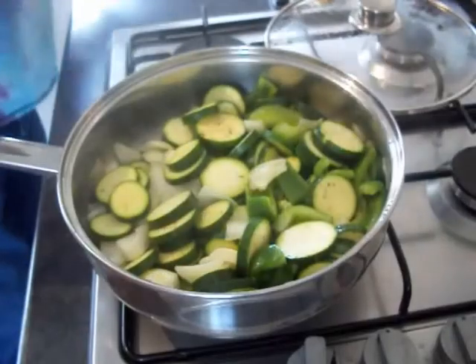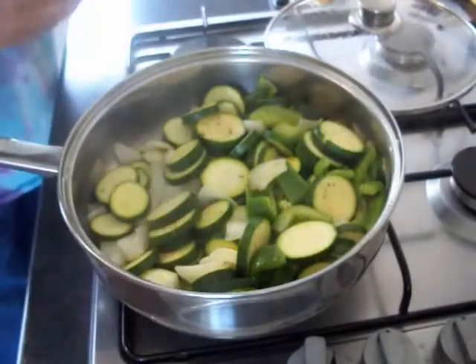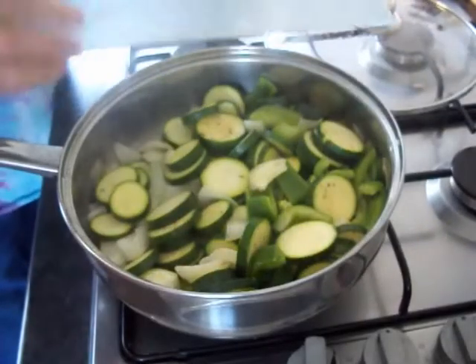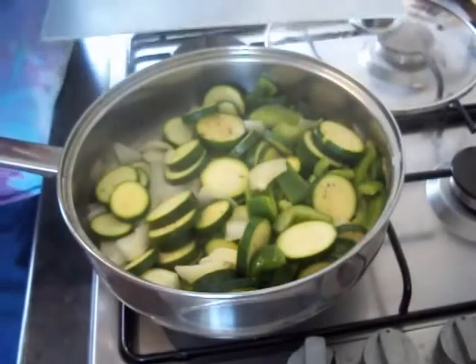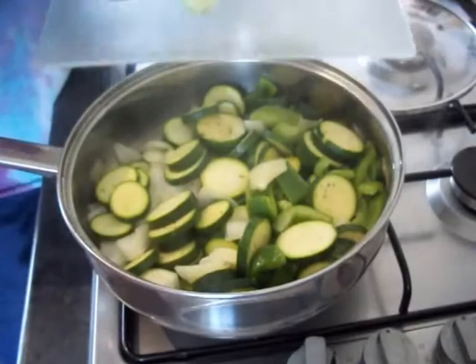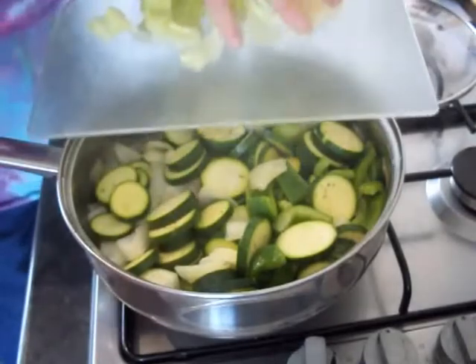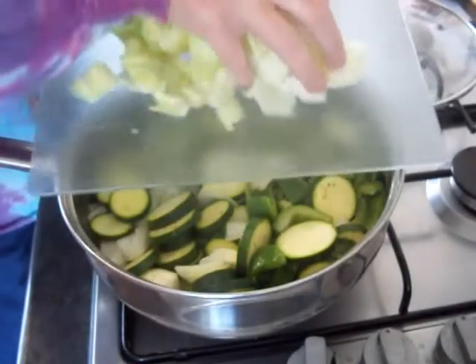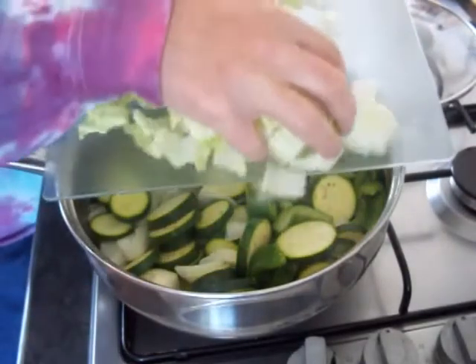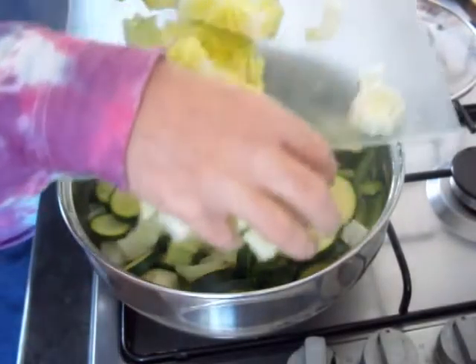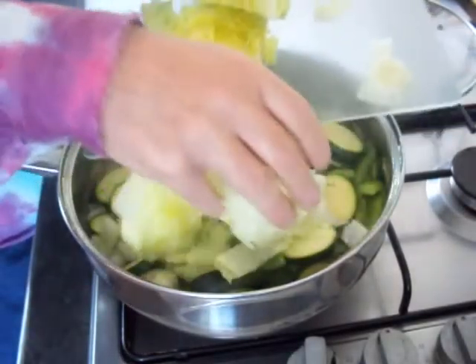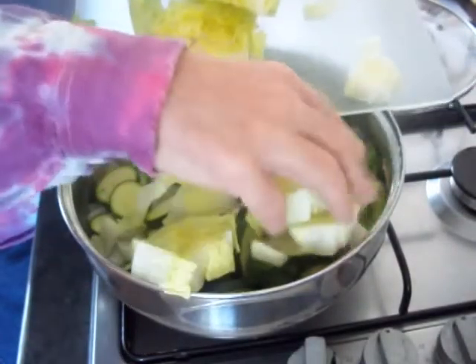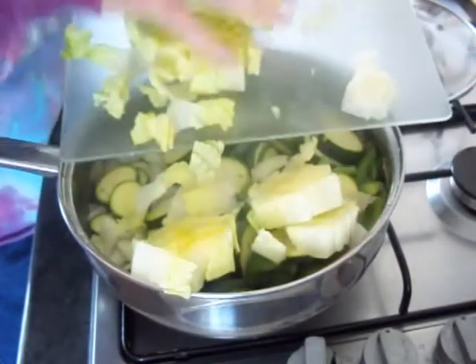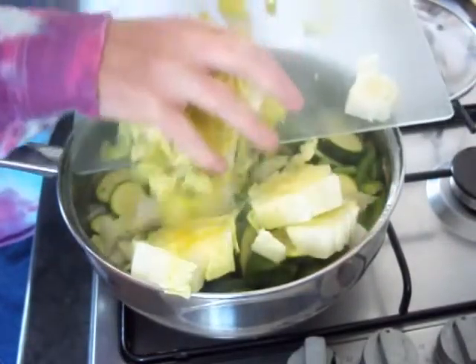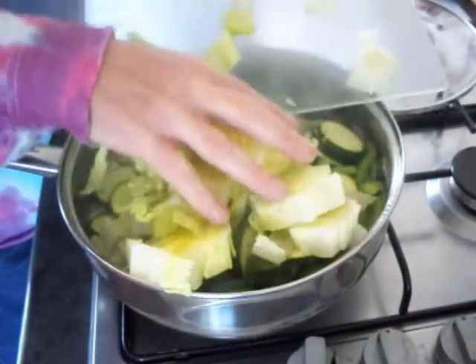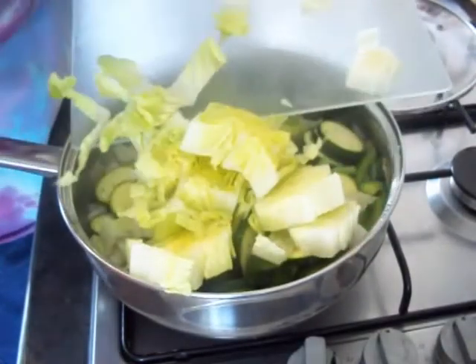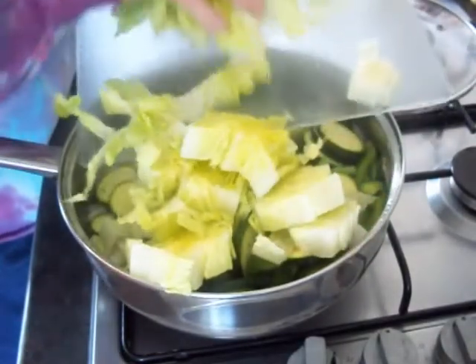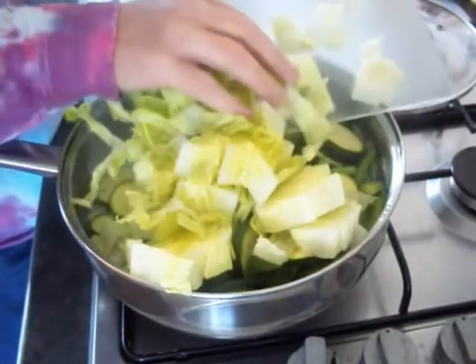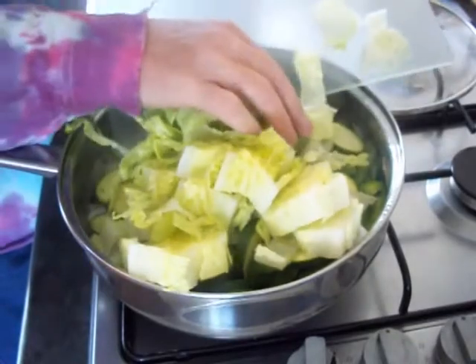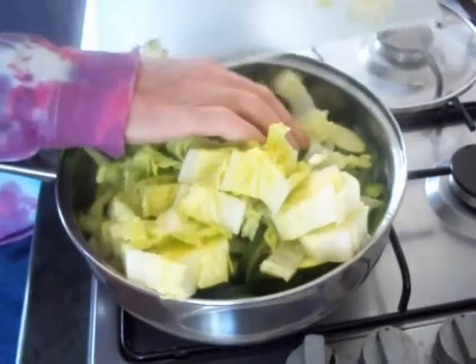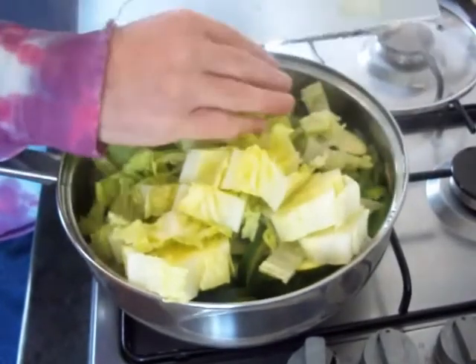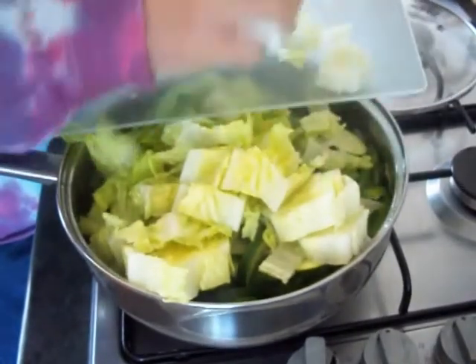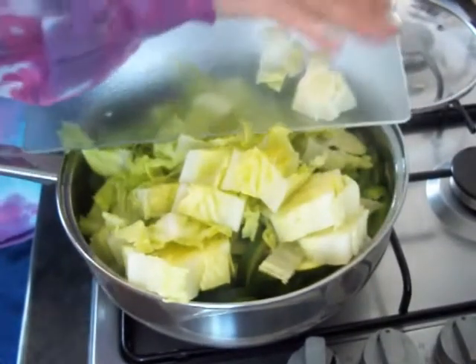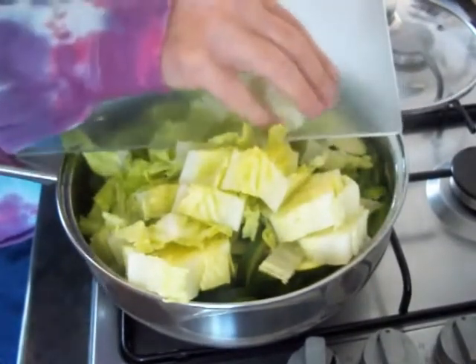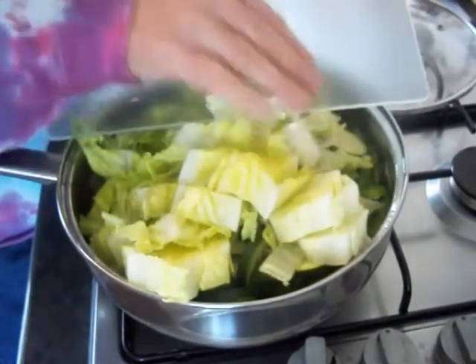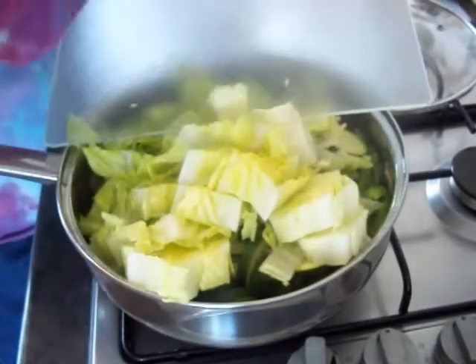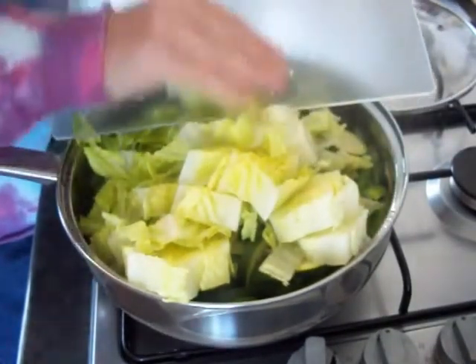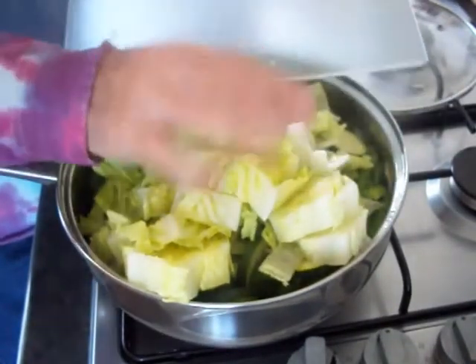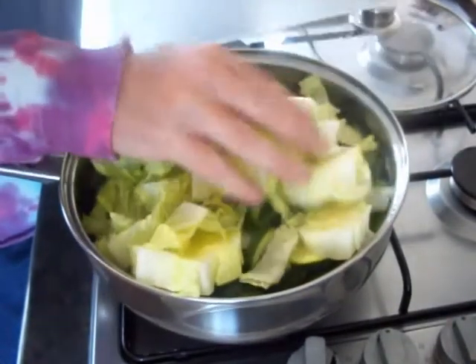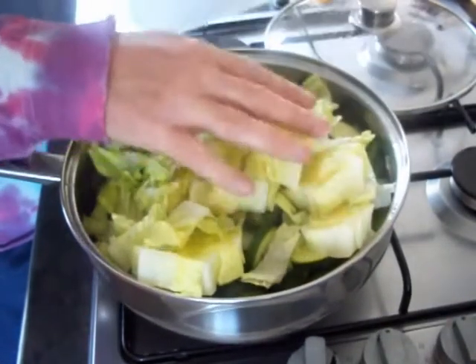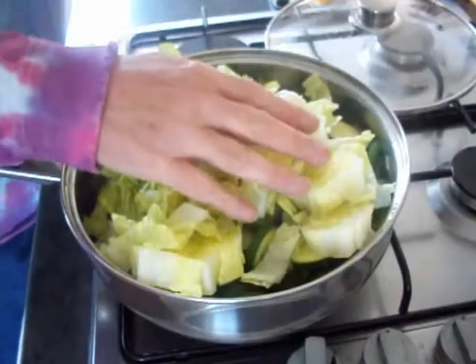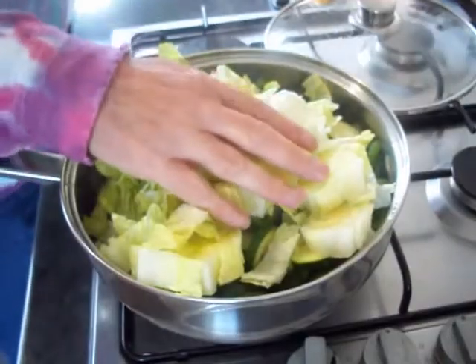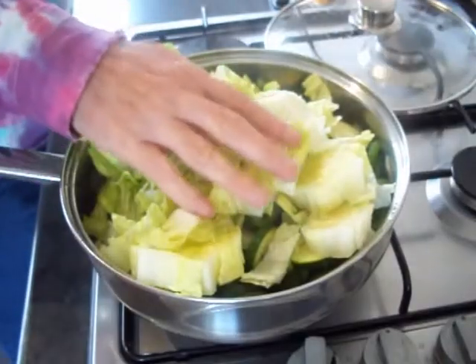Your veg have had five minutes to soften down, so time to go in with your lettuce. Cover that up and give the lettuce two or three minutes just to wilt down.